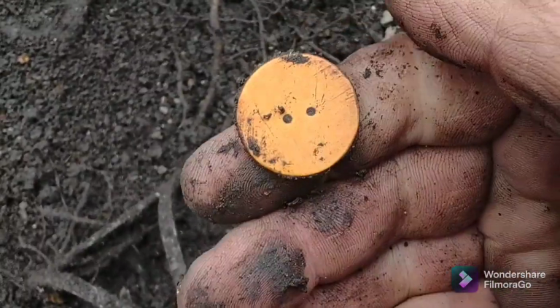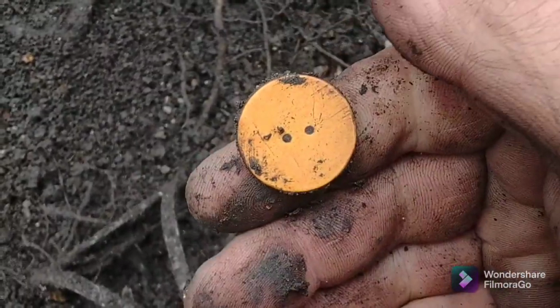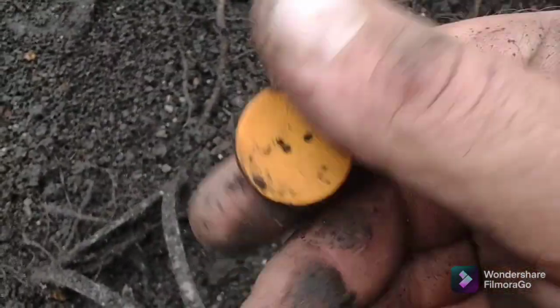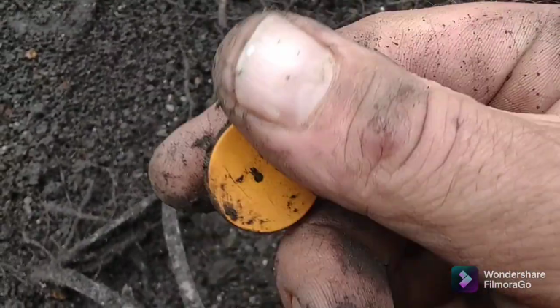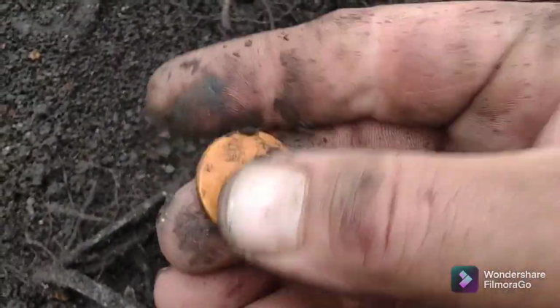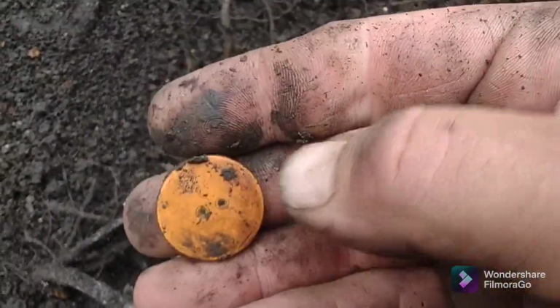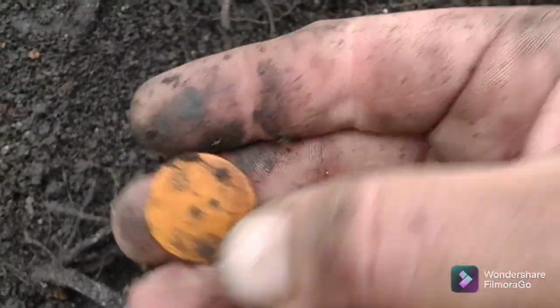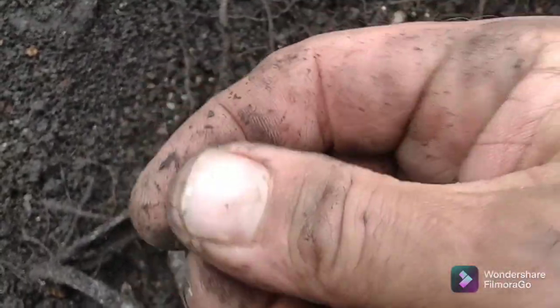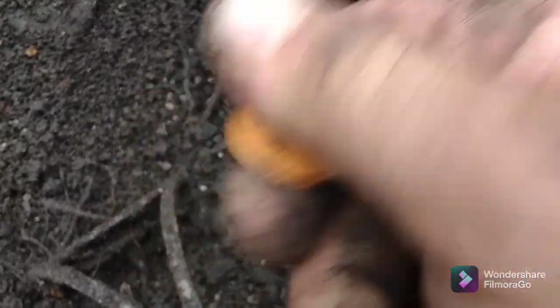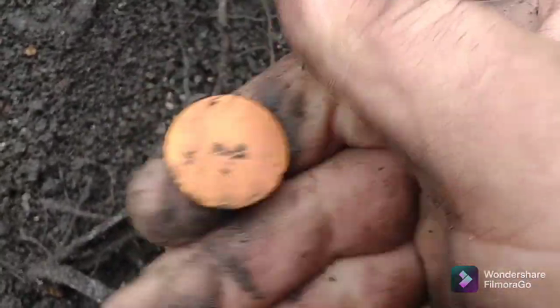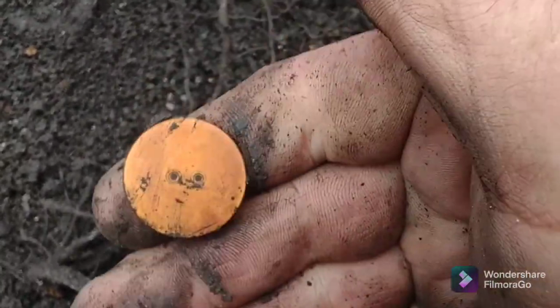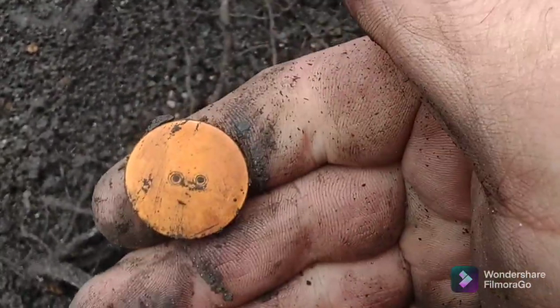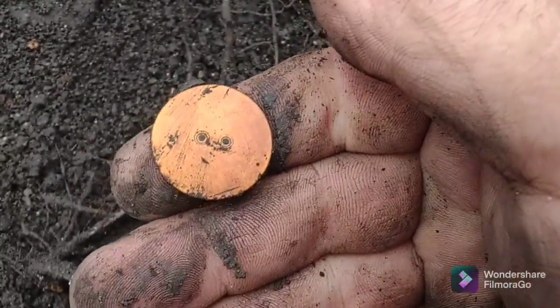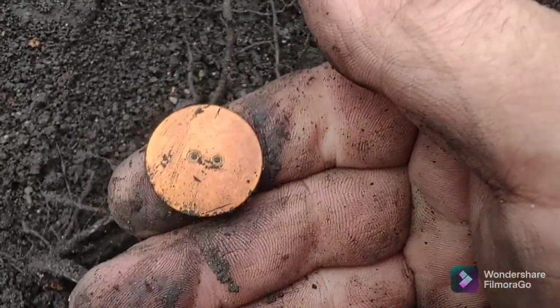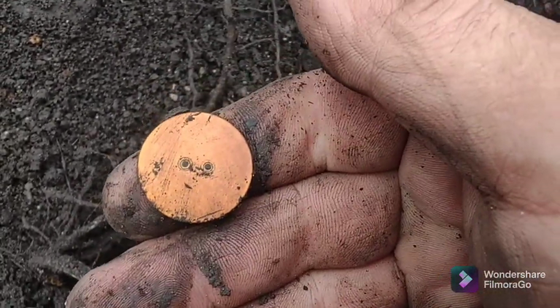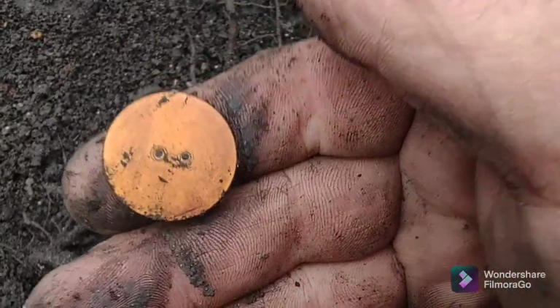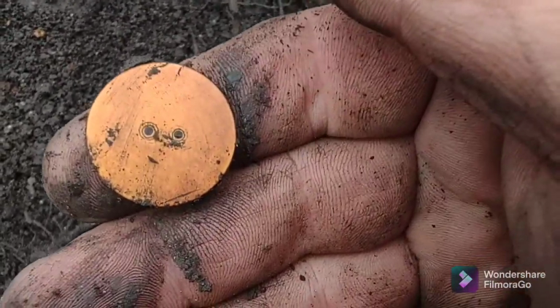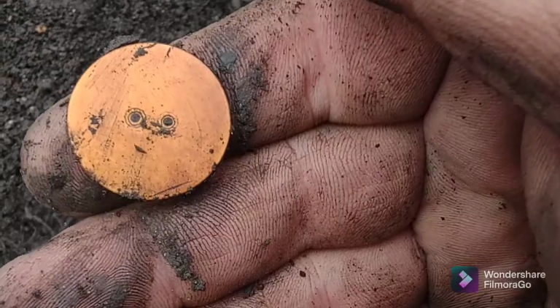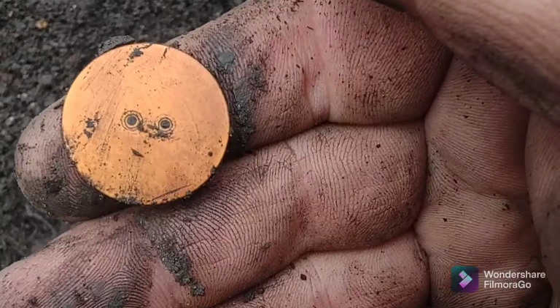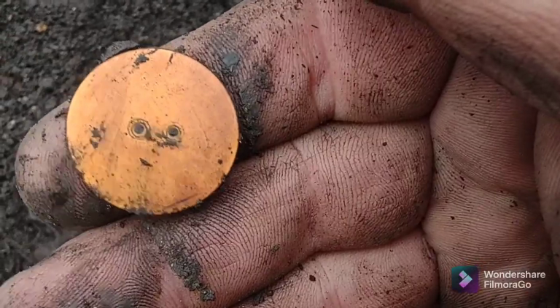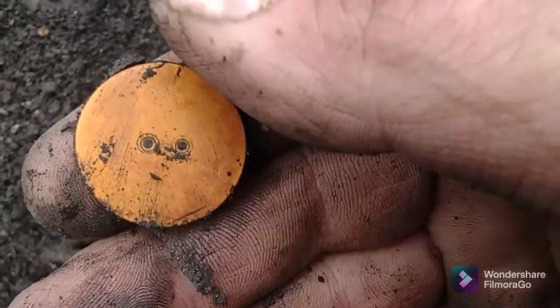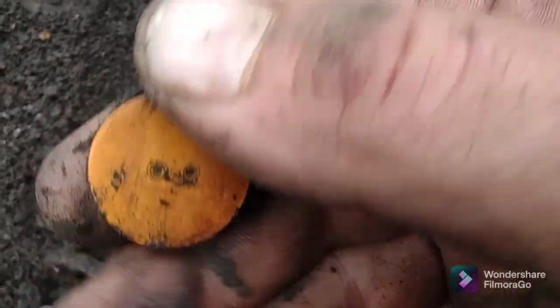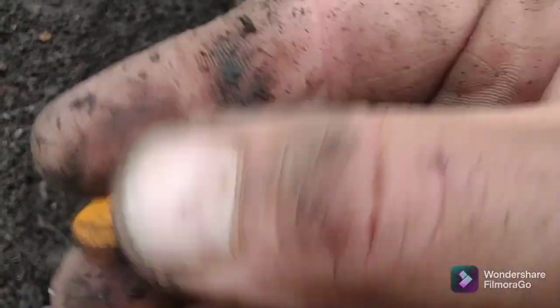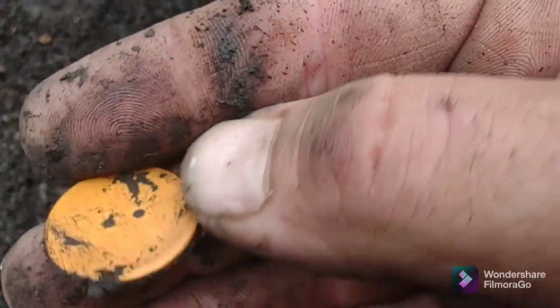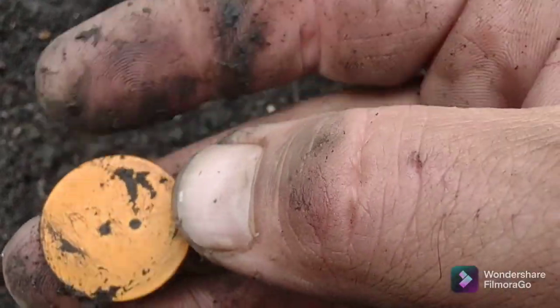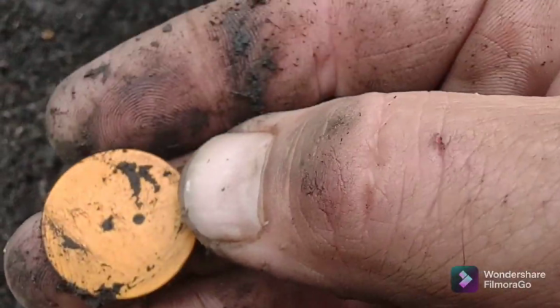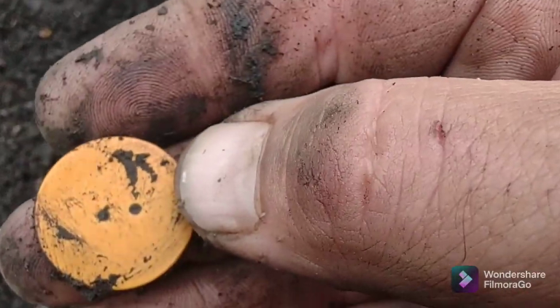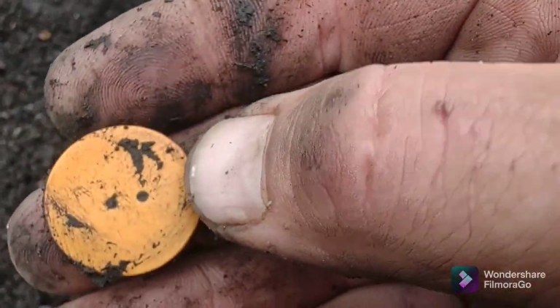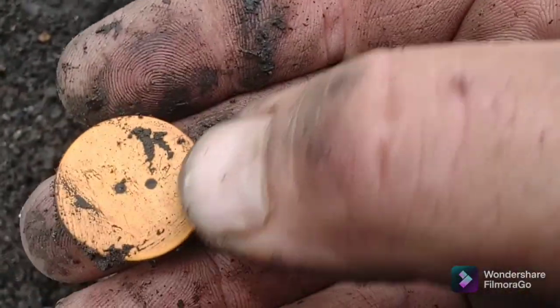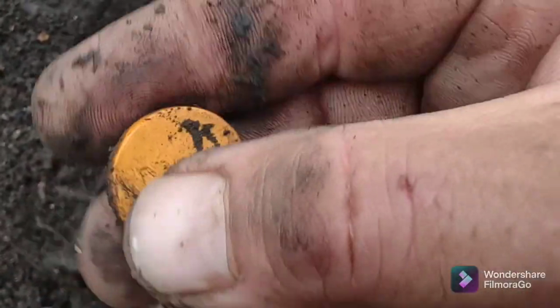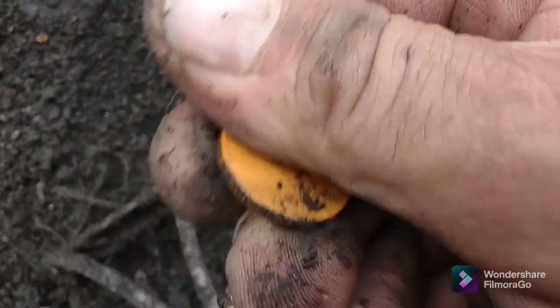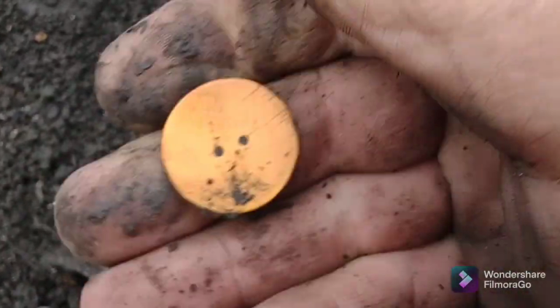I just found this - what the heck is it? I guess it's just a button. I thought it was some kind of chip or something. It's a gaudy two-hole button.